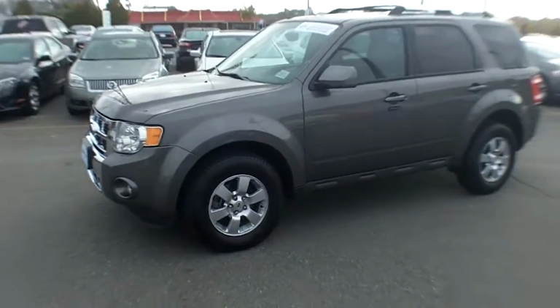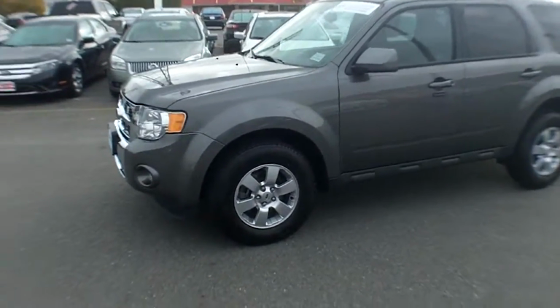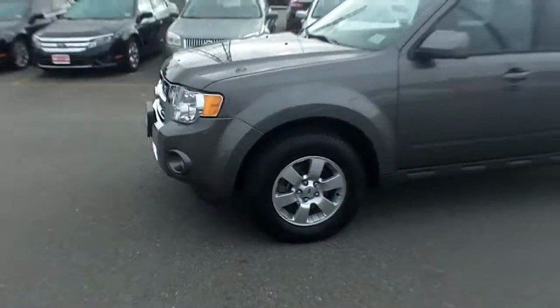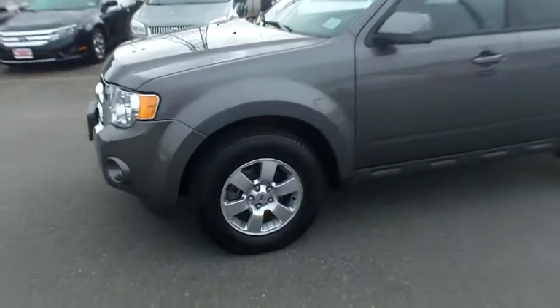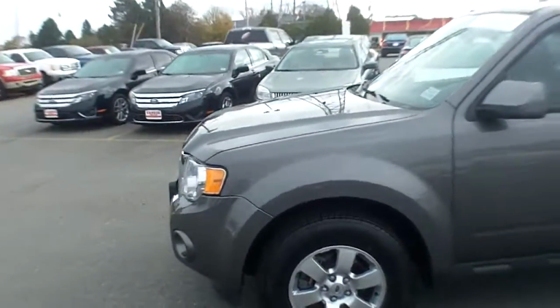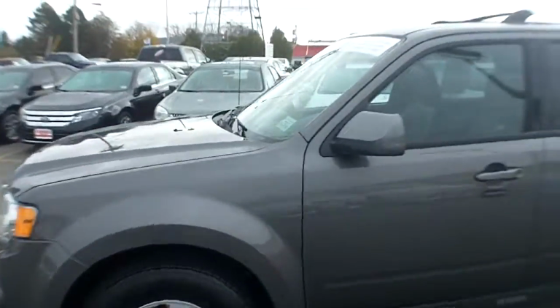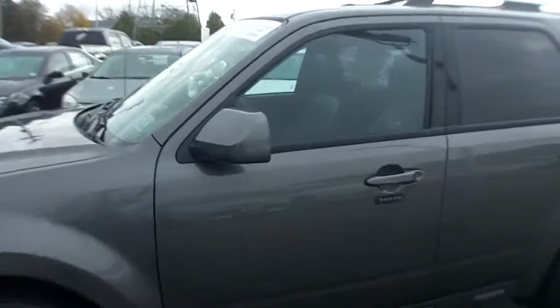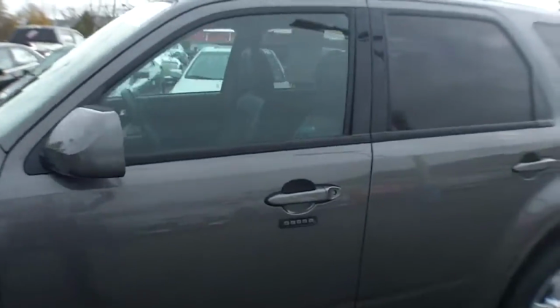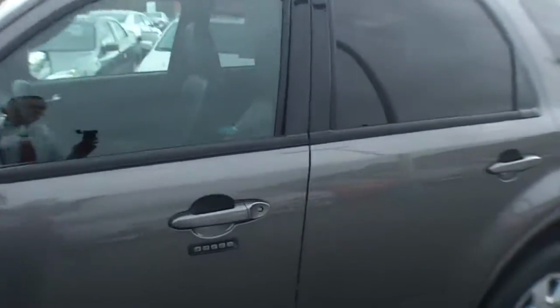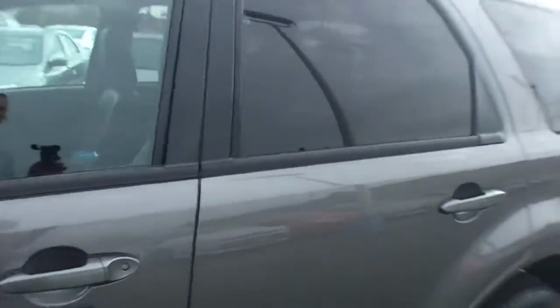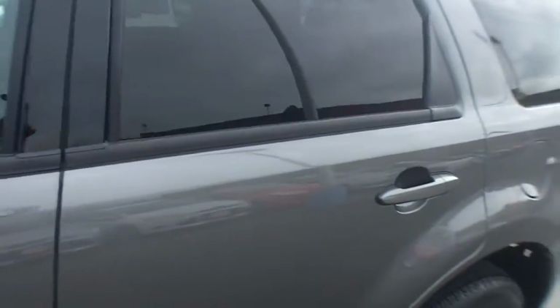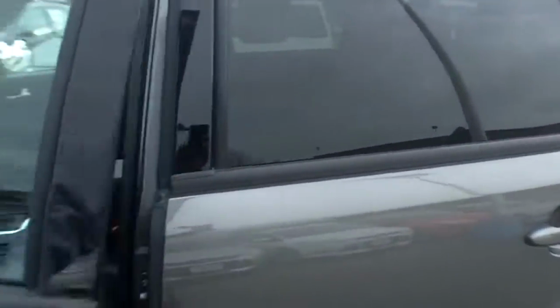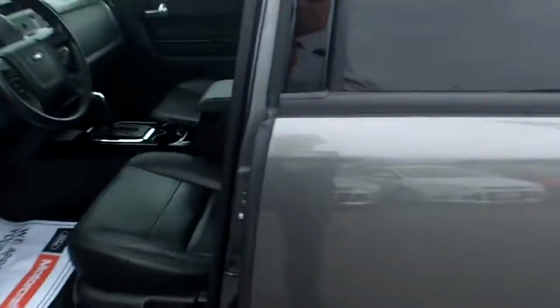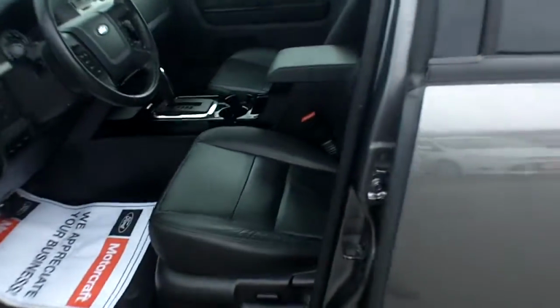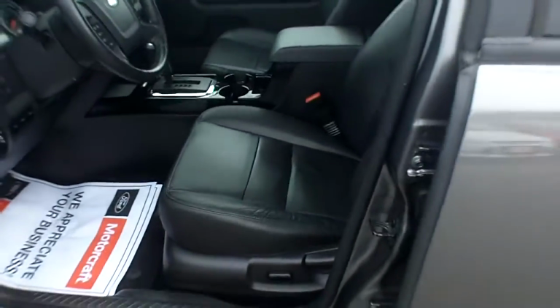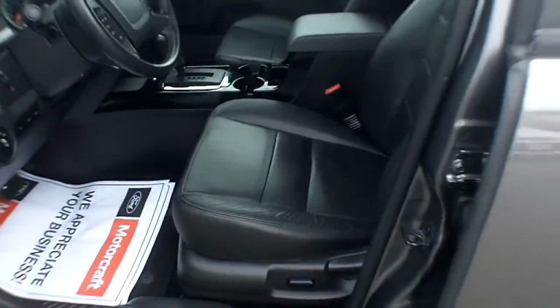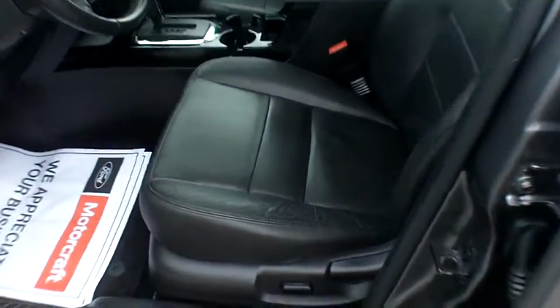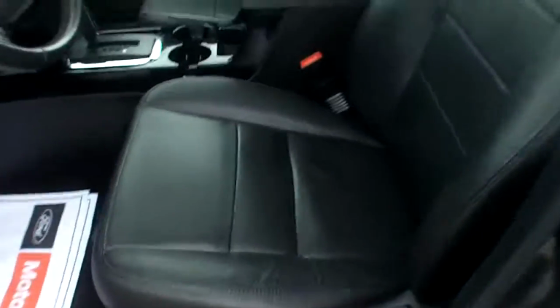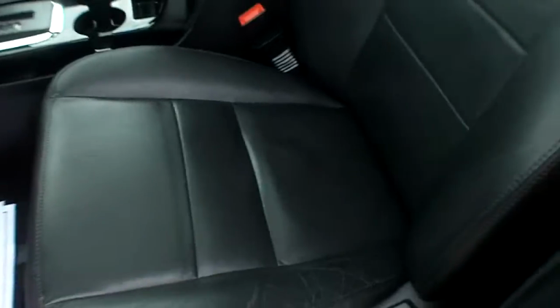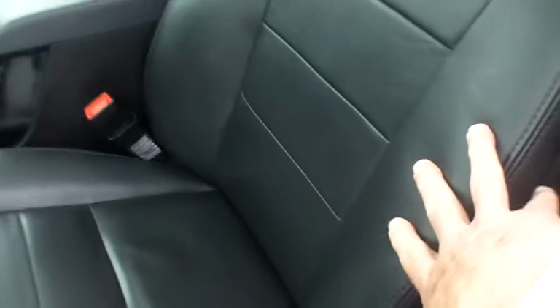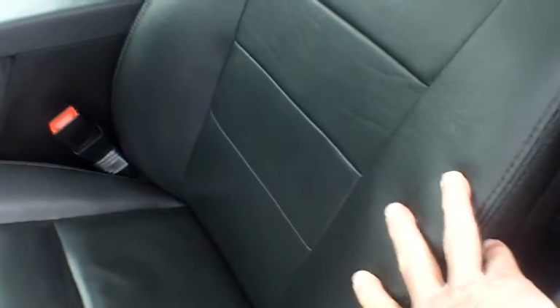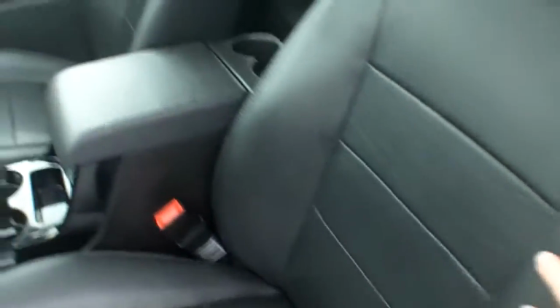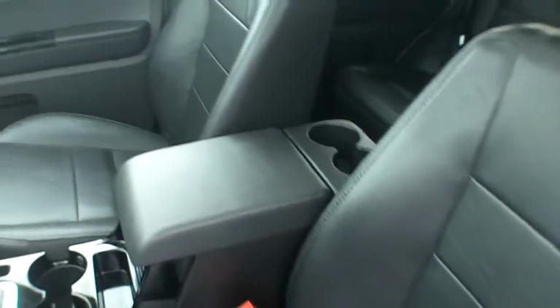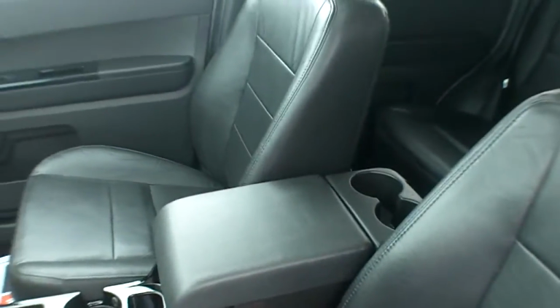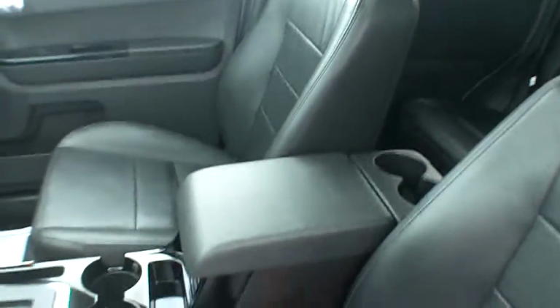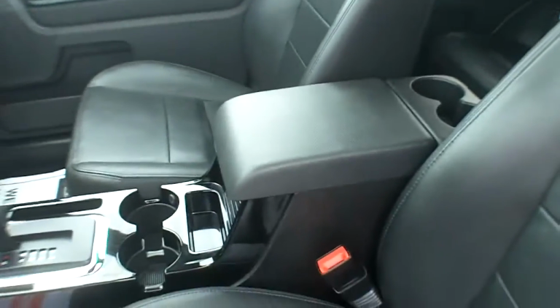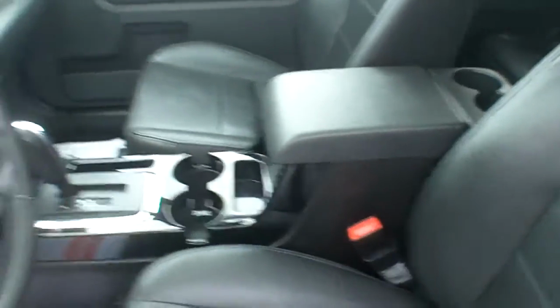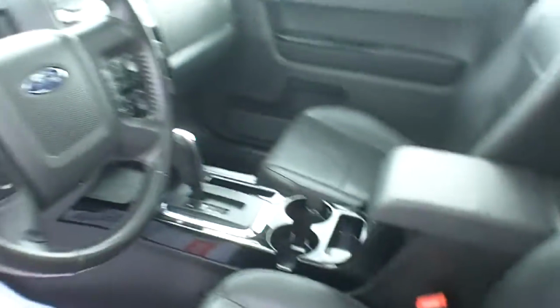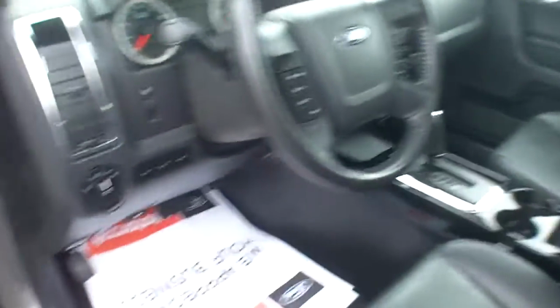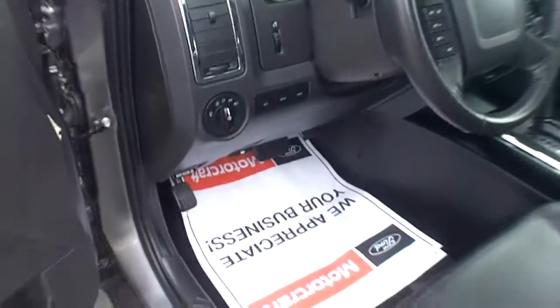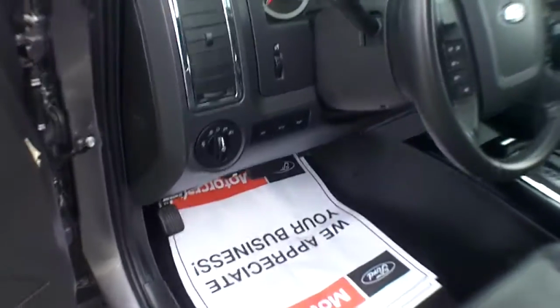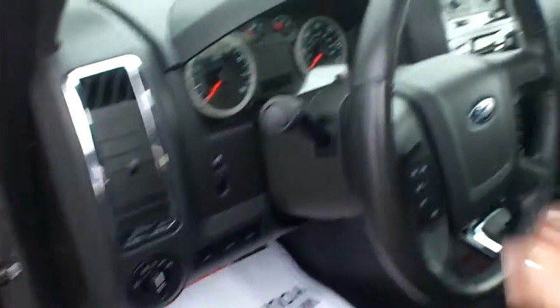Finished in the sterling gray, and when we jump inside, we'll see that it has the ebony black leather interior. Now, this is a Limited, and so it has all the finer appointments that you come to expect with a Limited package.